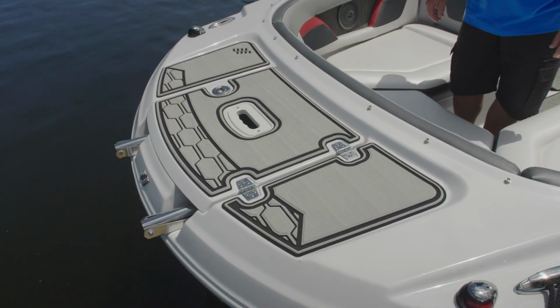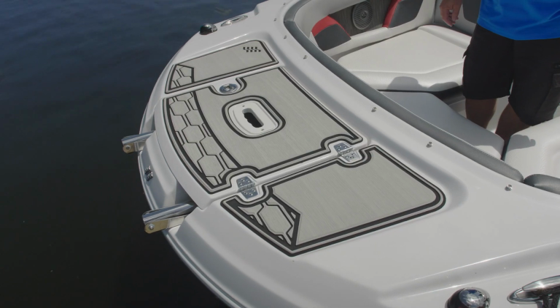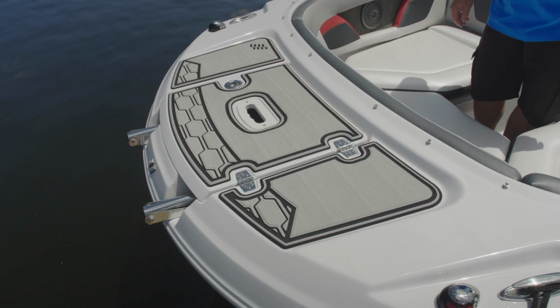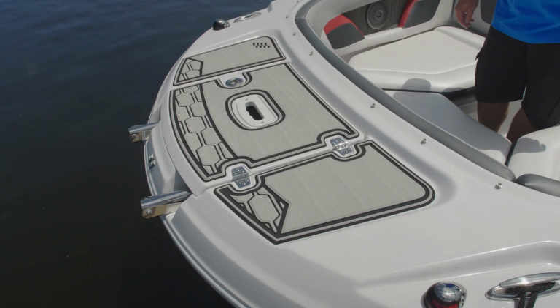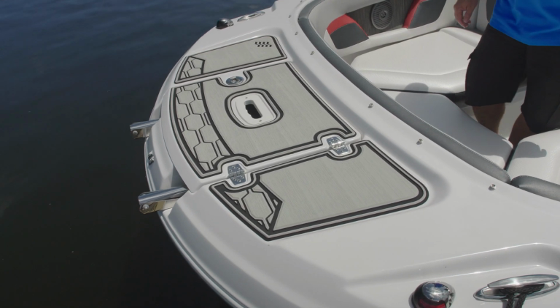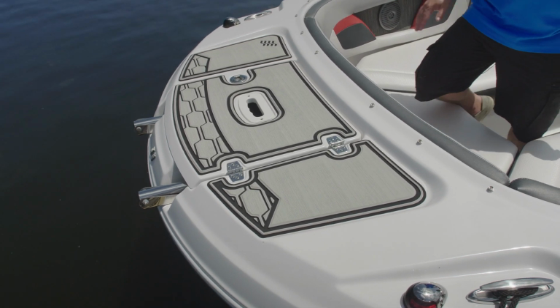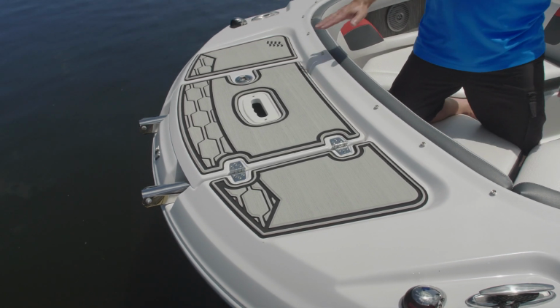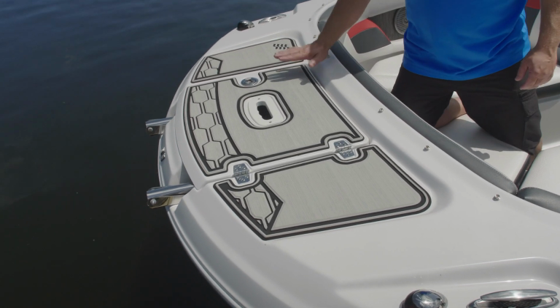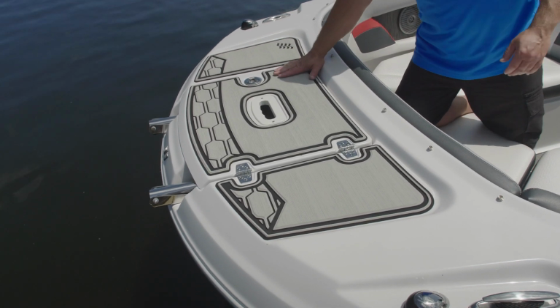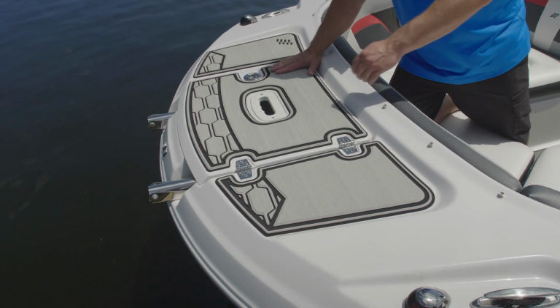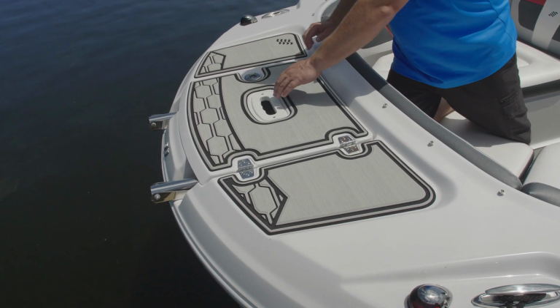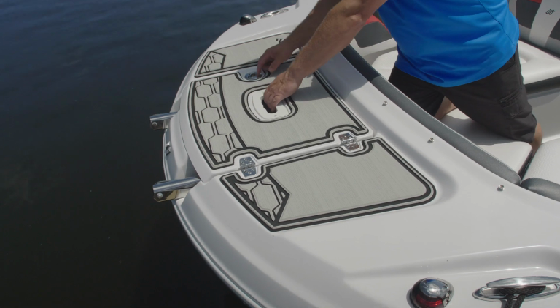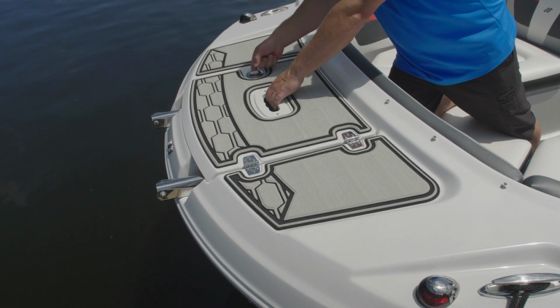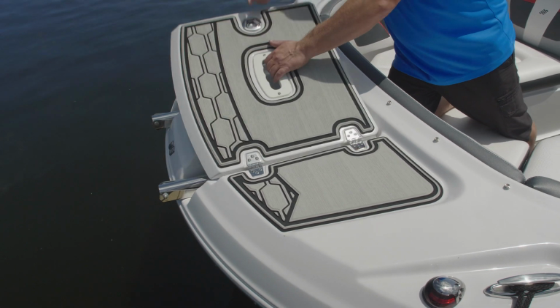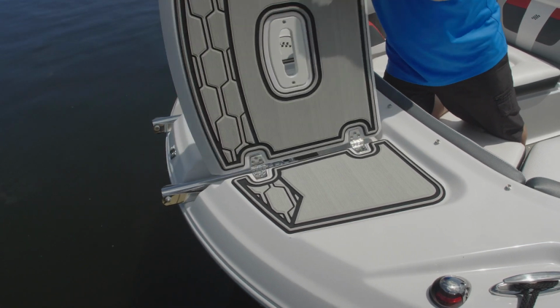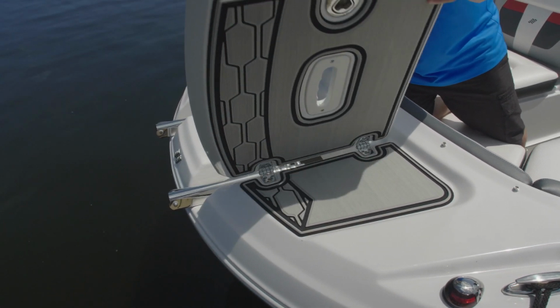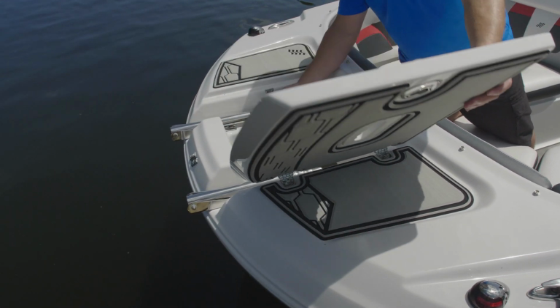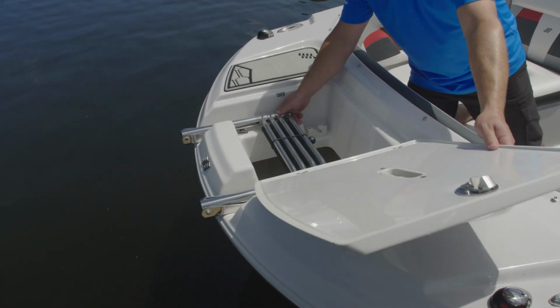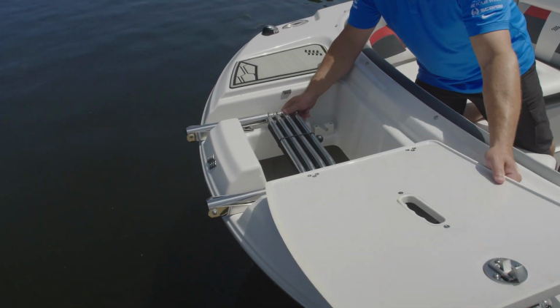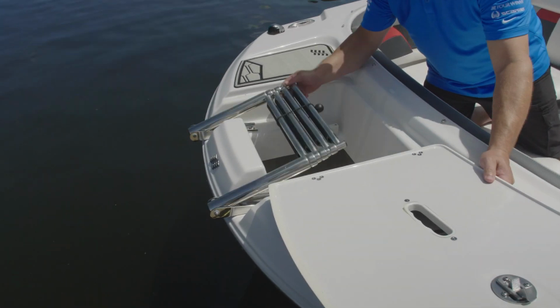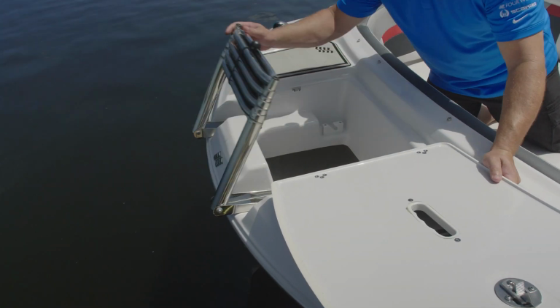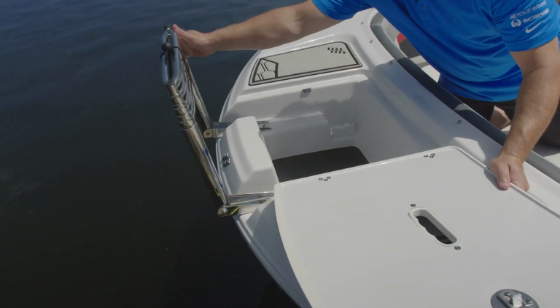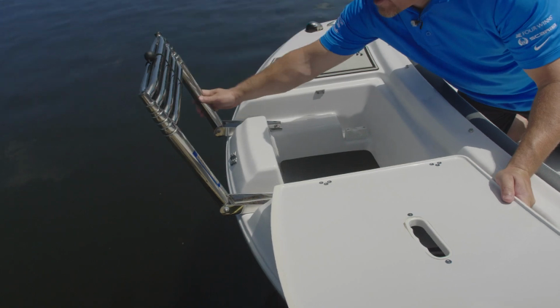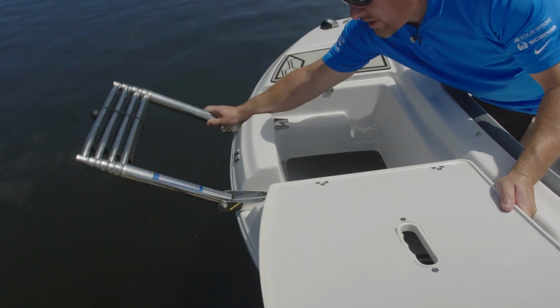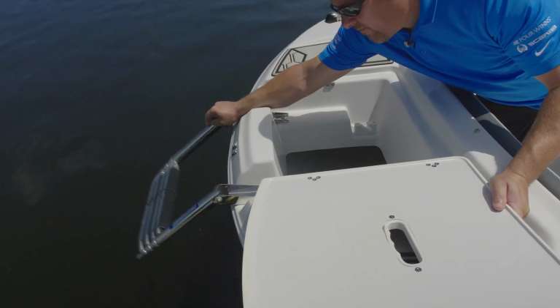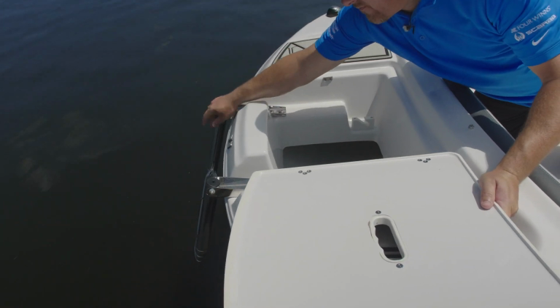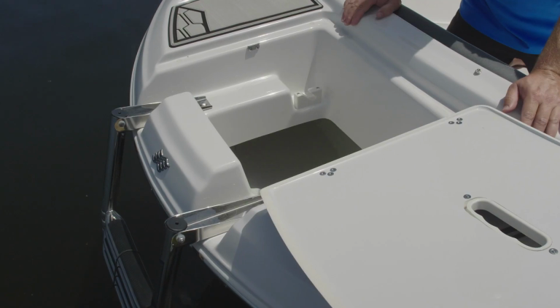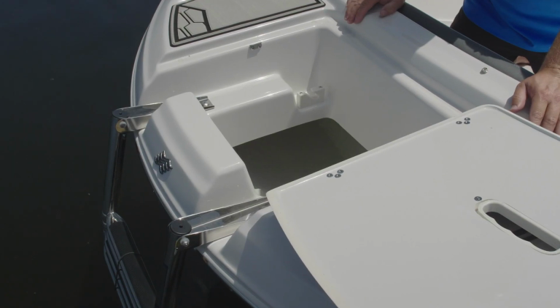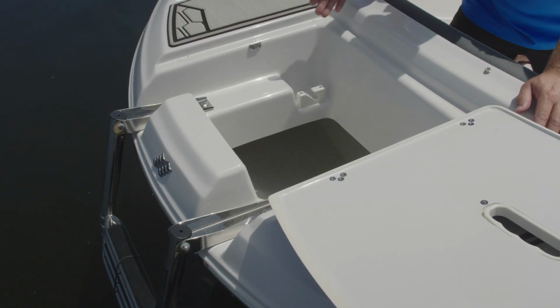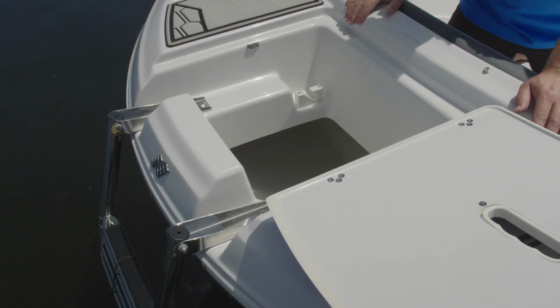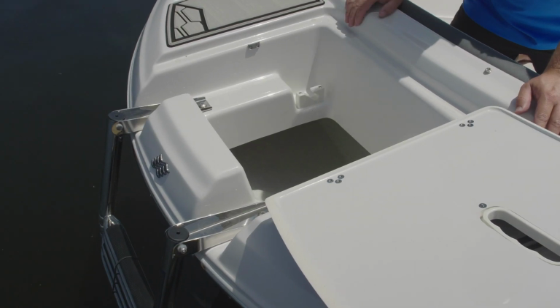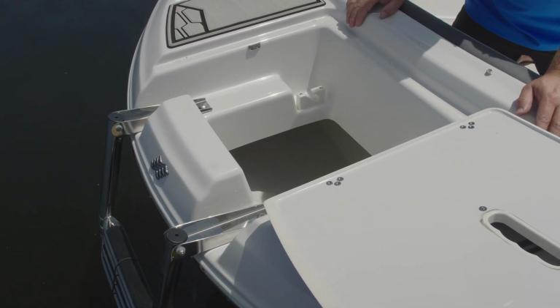The HD series bow includes our standard marine mat for a non-skid surface. A boarding ladder underneath the lid gives you easy access to the beach. Under the ladder there's access for your anchor and chain.